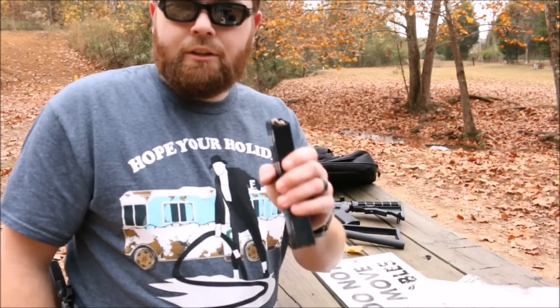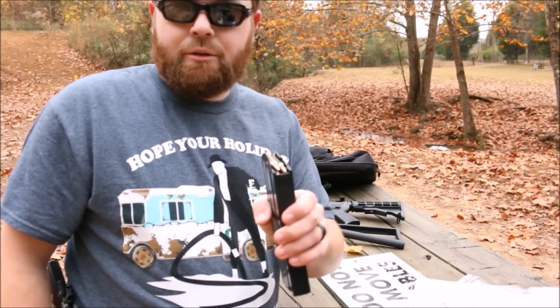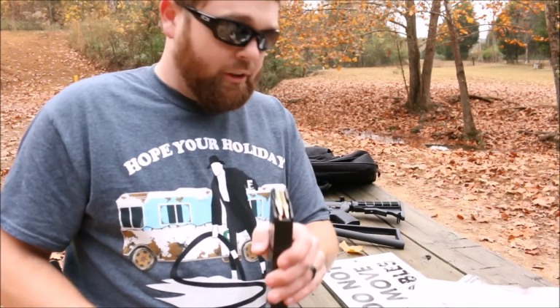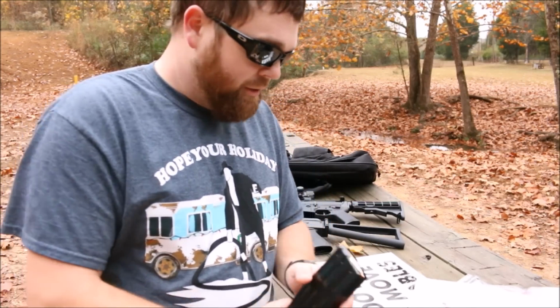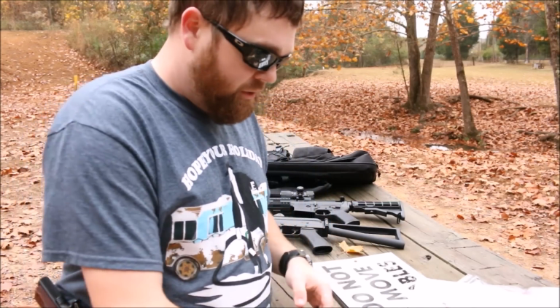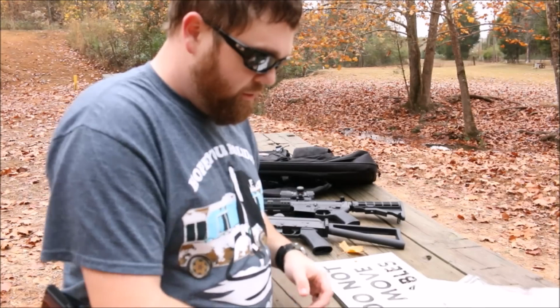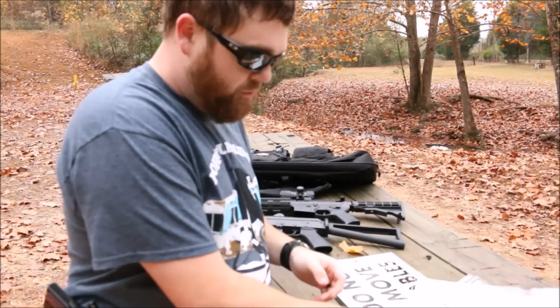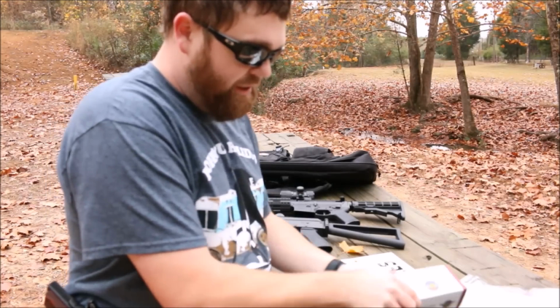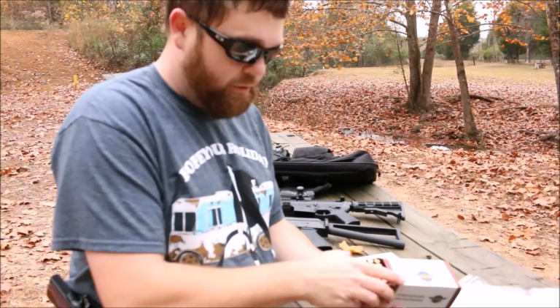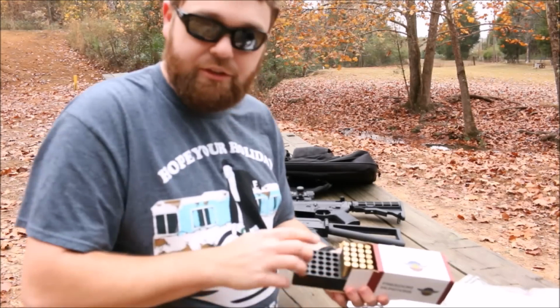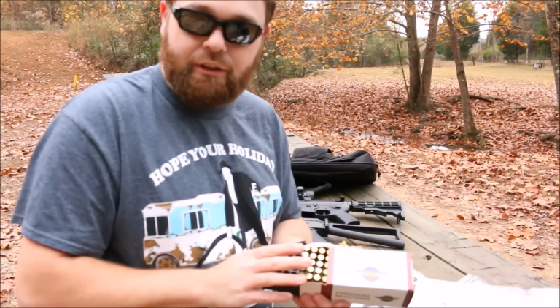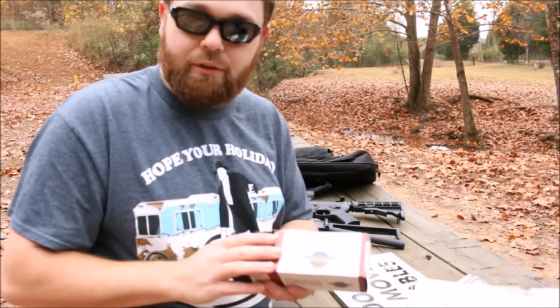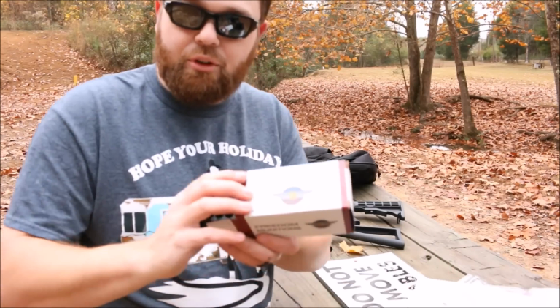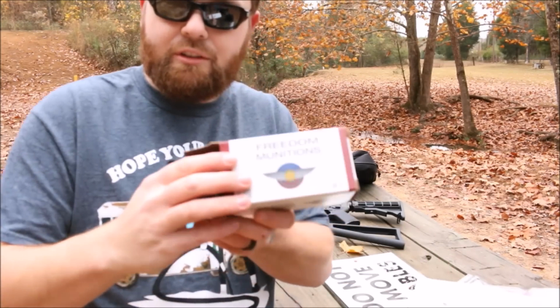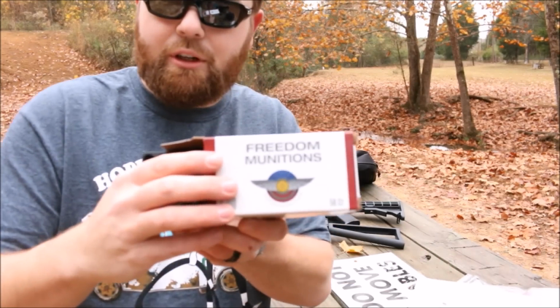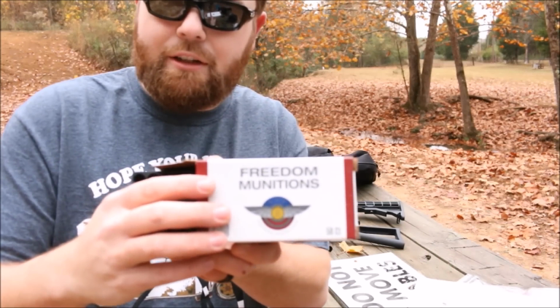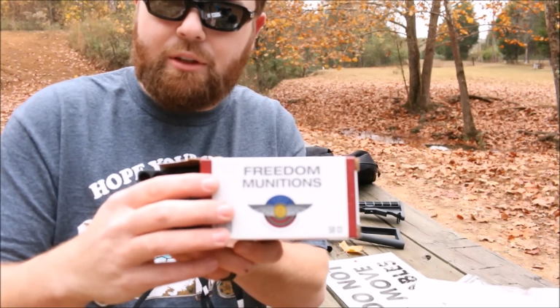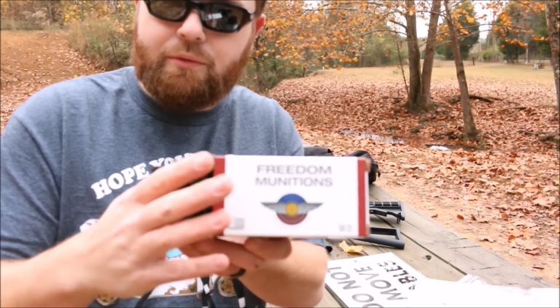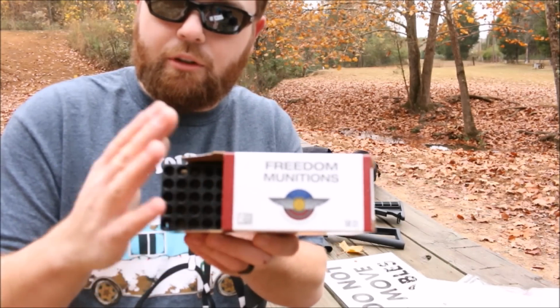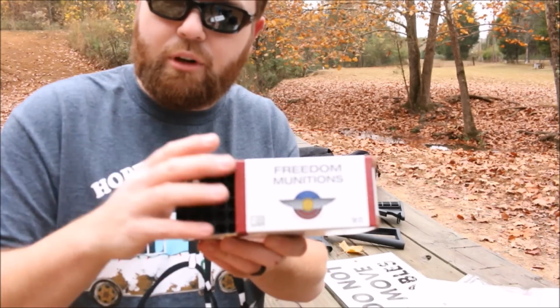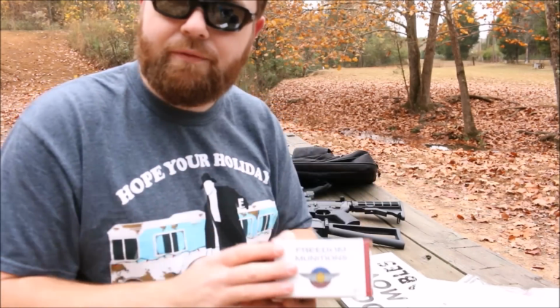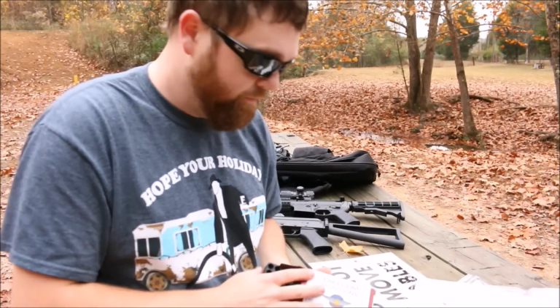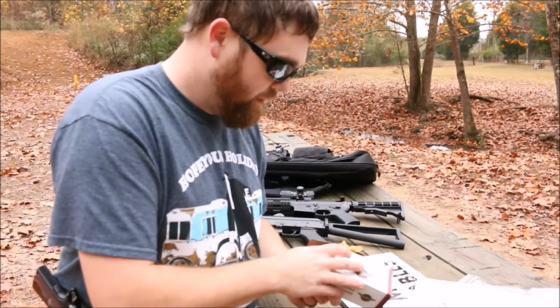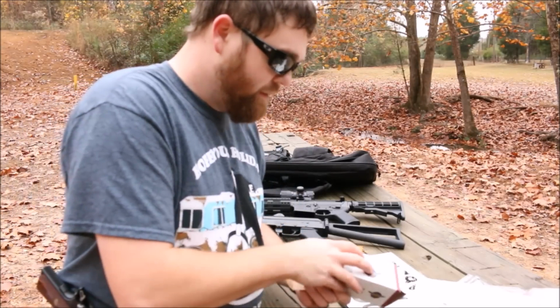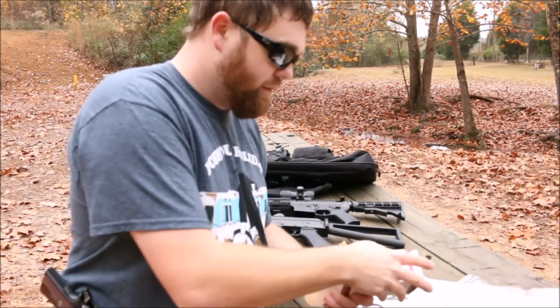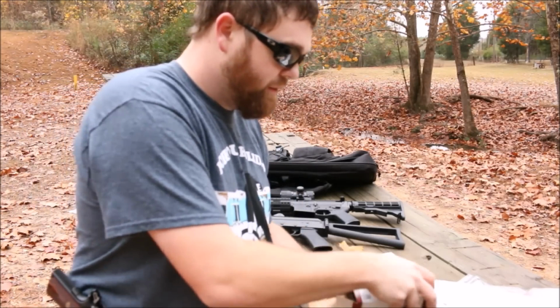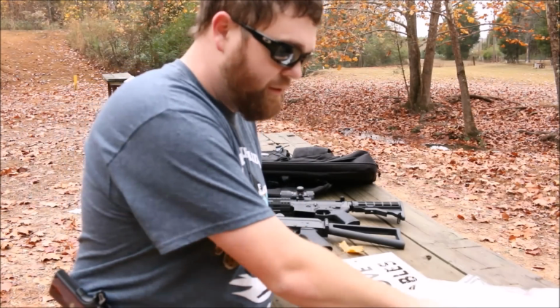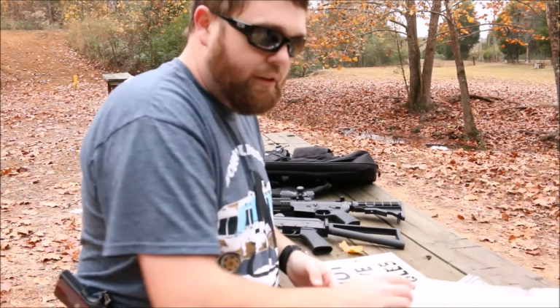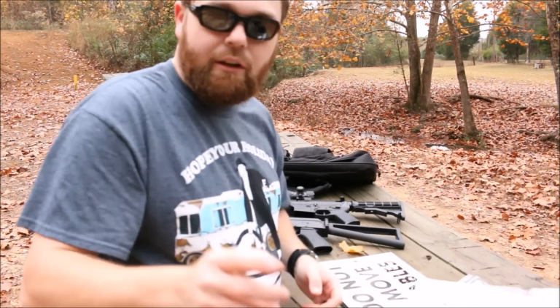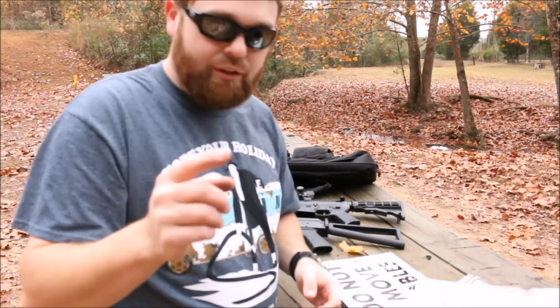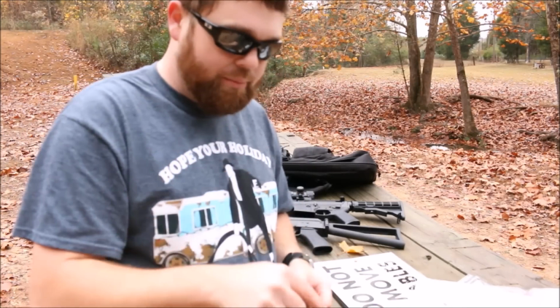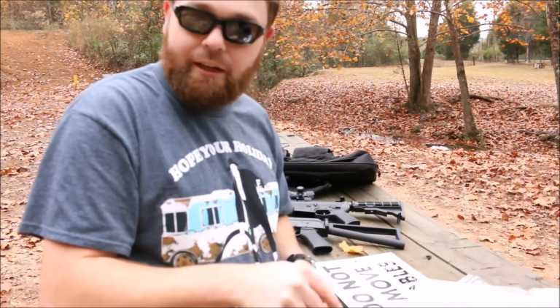So there we've got 30 rounds, once again using the free-to-munitions they were kind enough to send me. Now let's load up the AK.